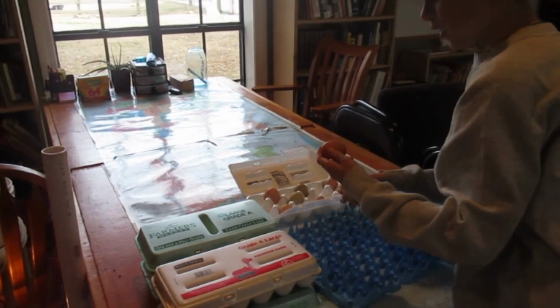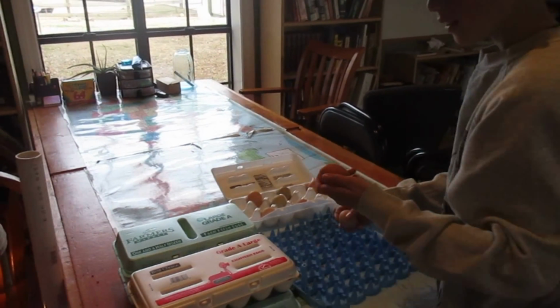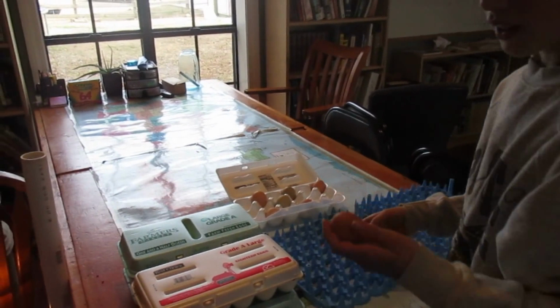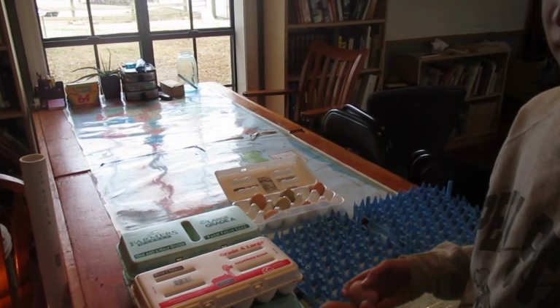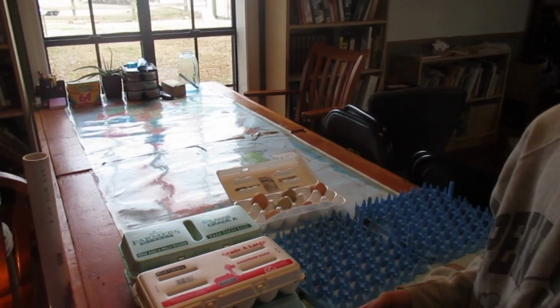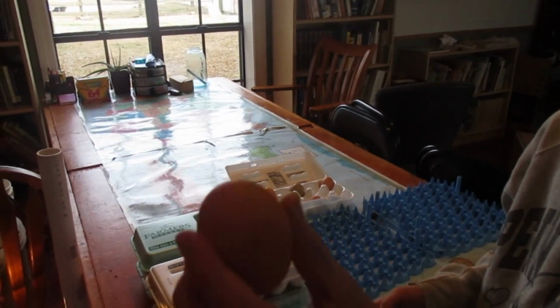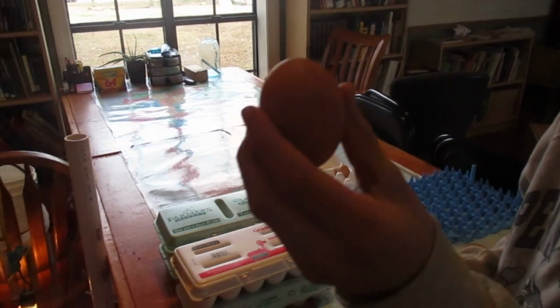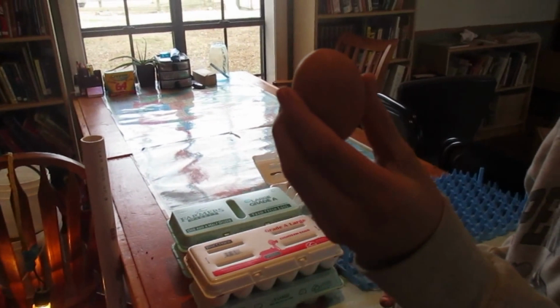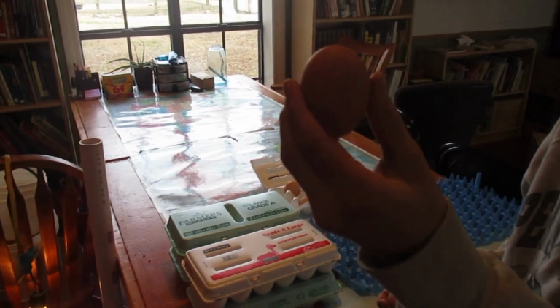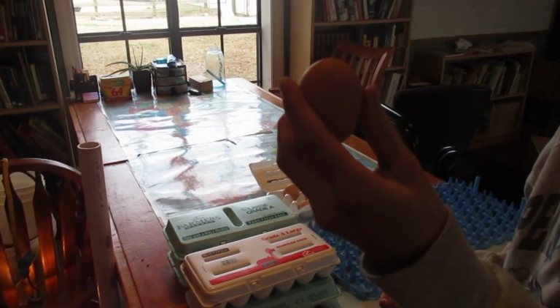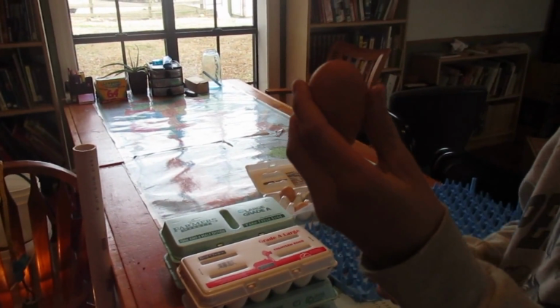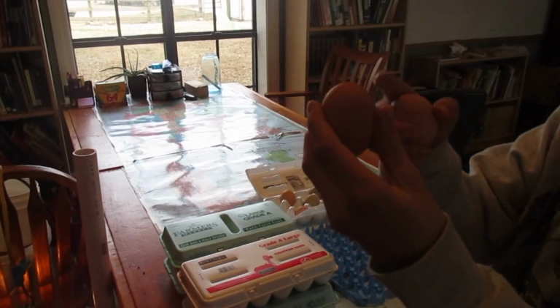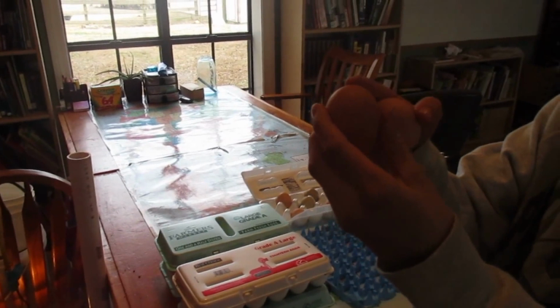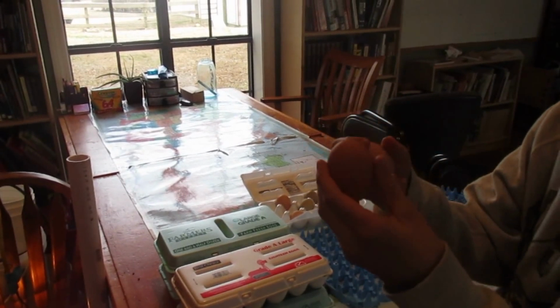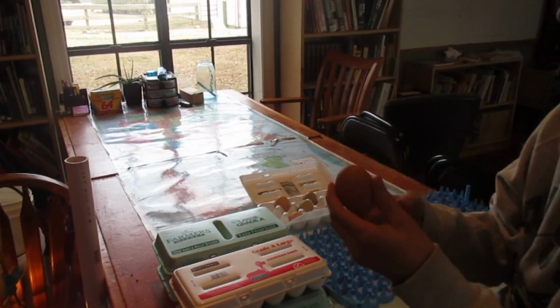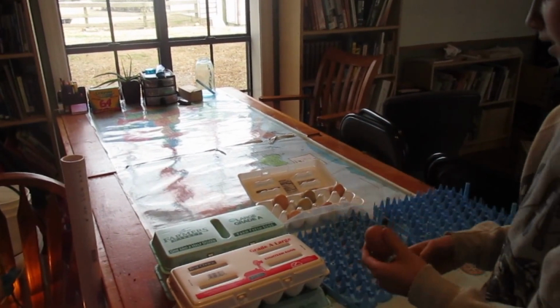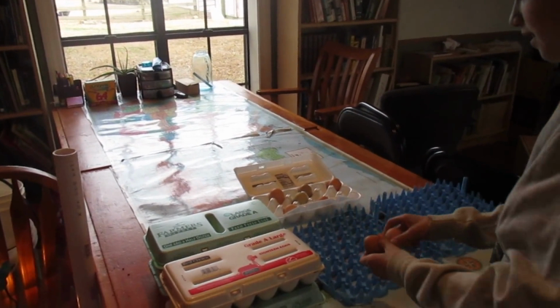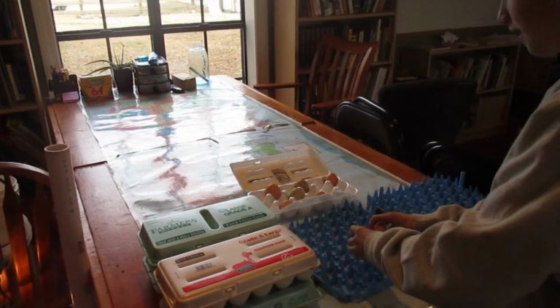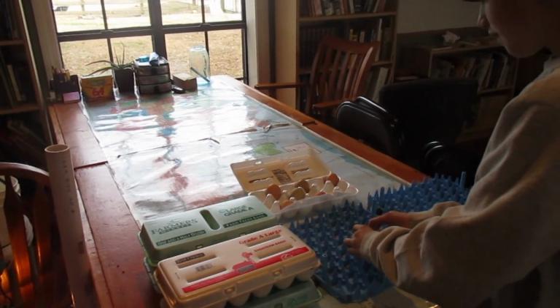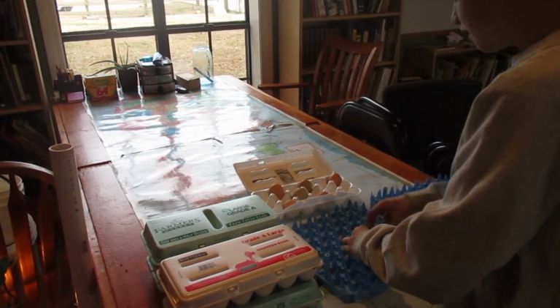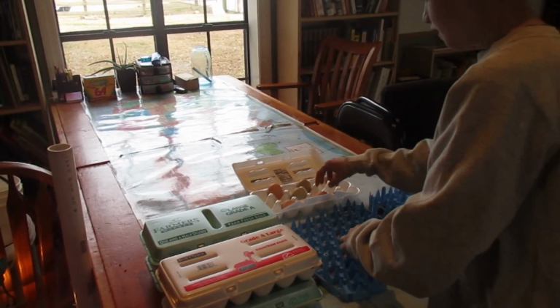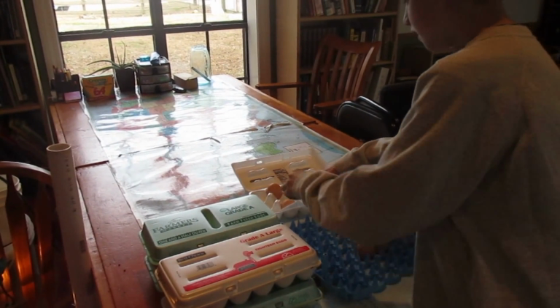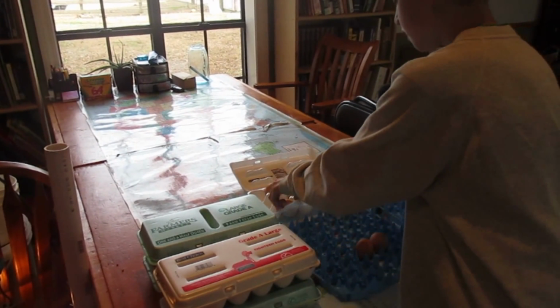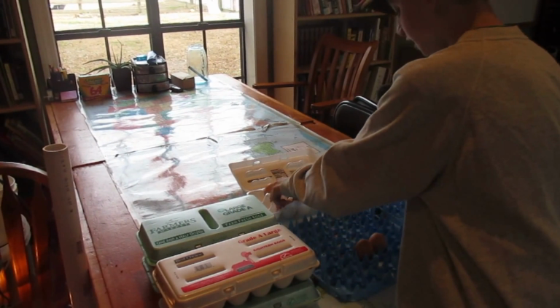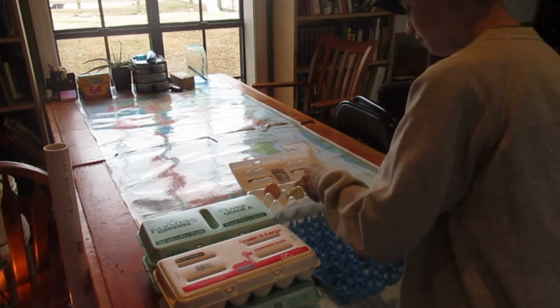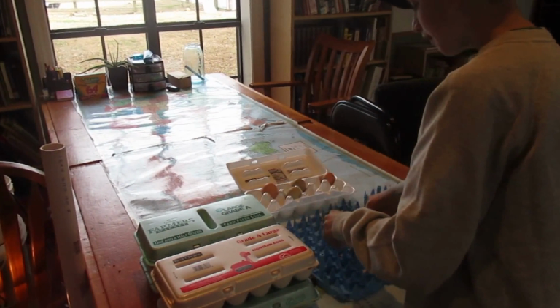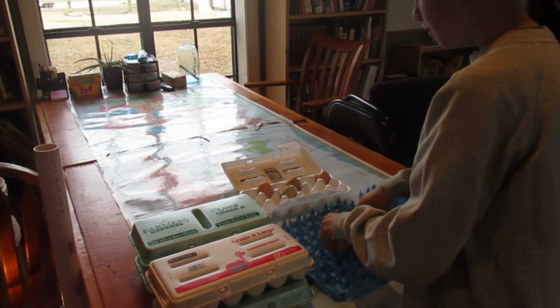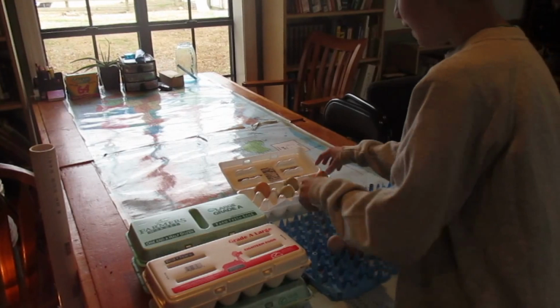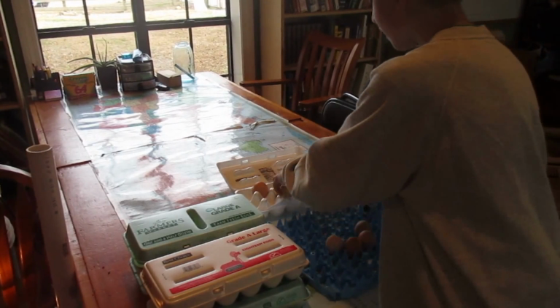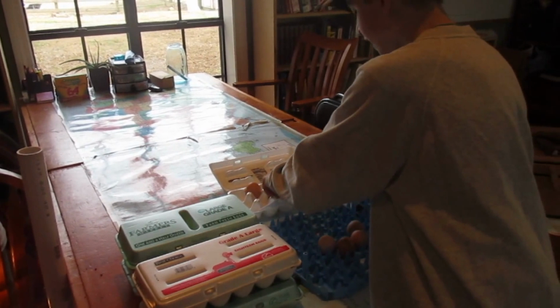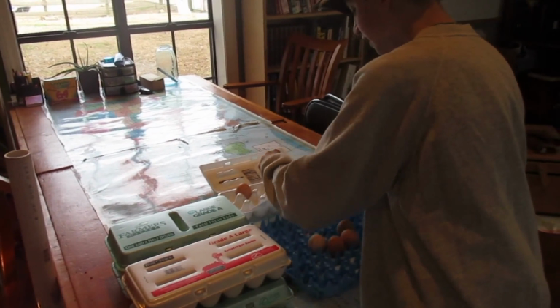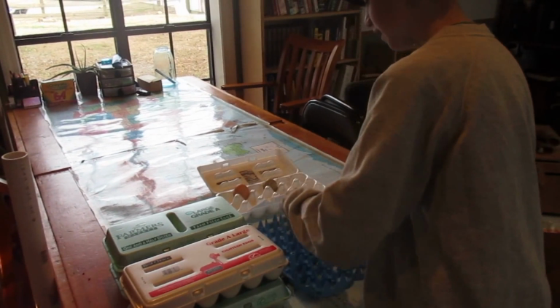Now the important thing is that you have the big side up on these. We'll be back after we get 80 eggs in here.